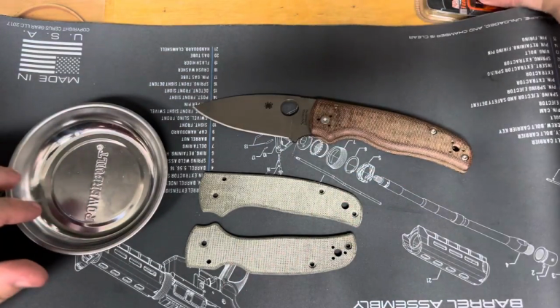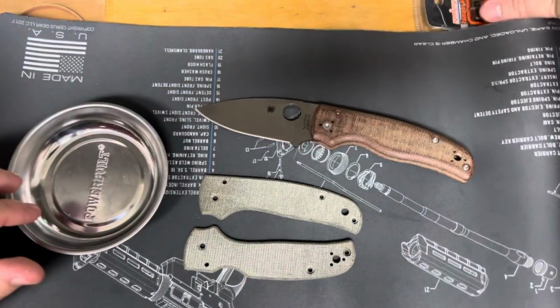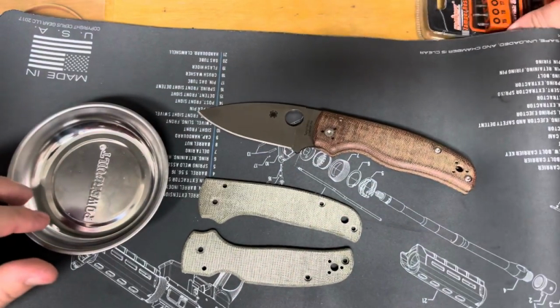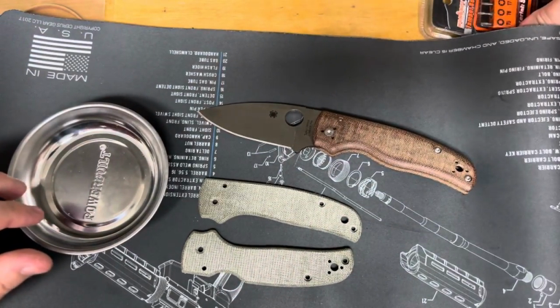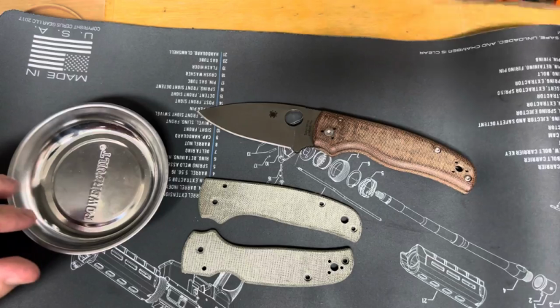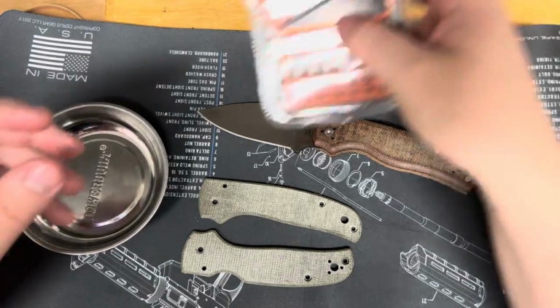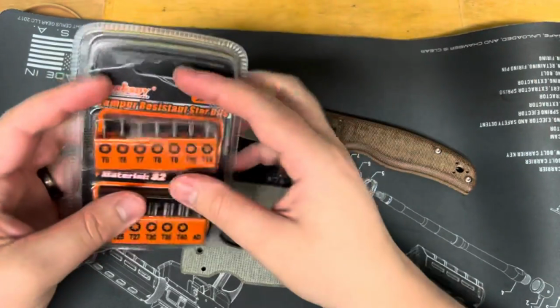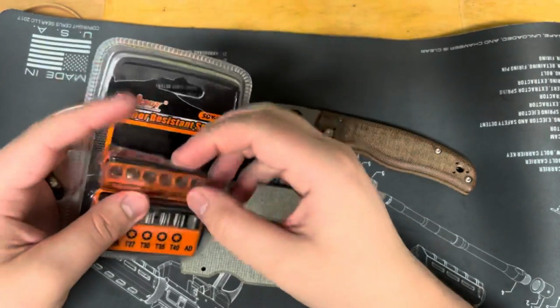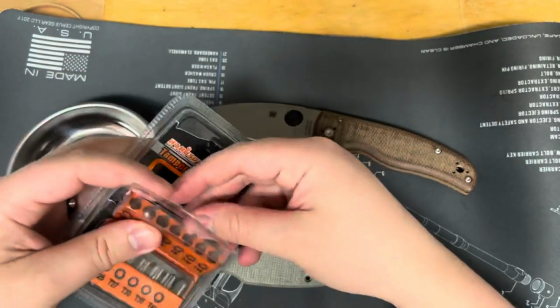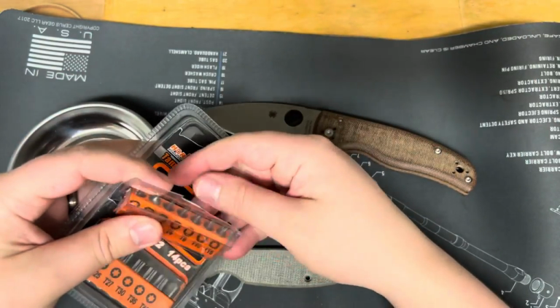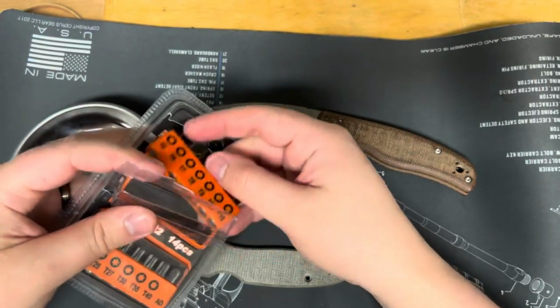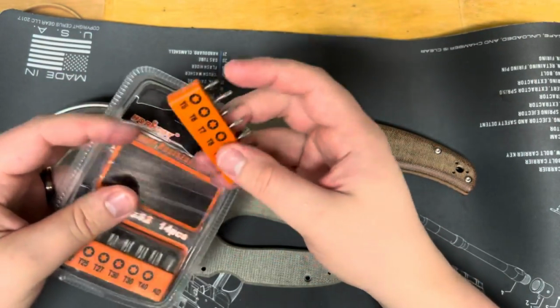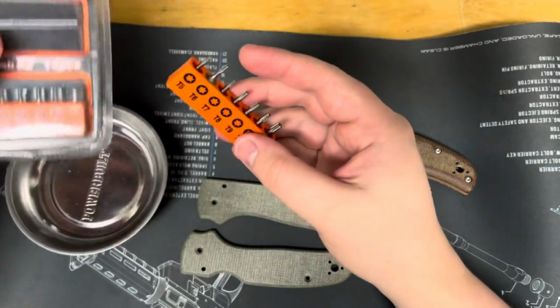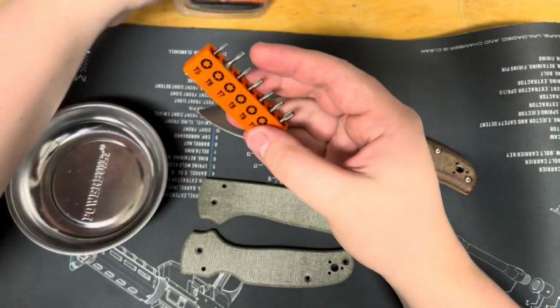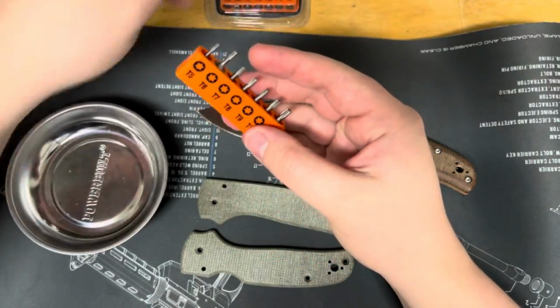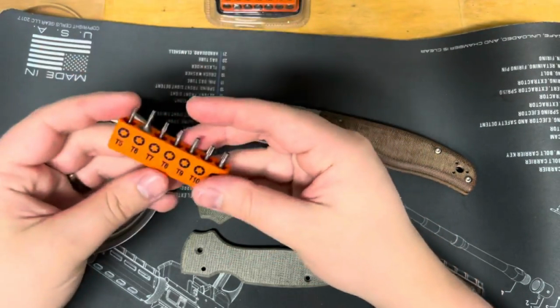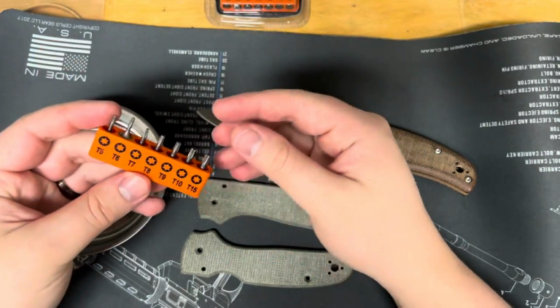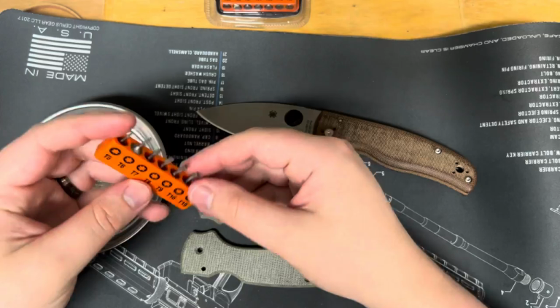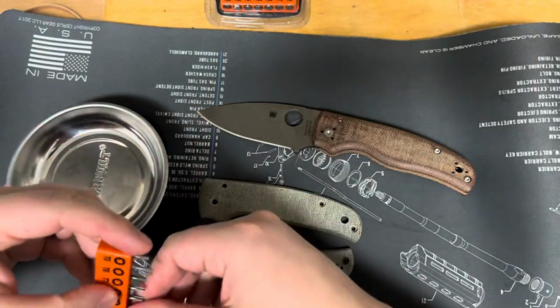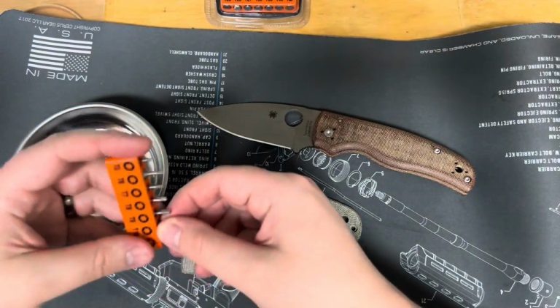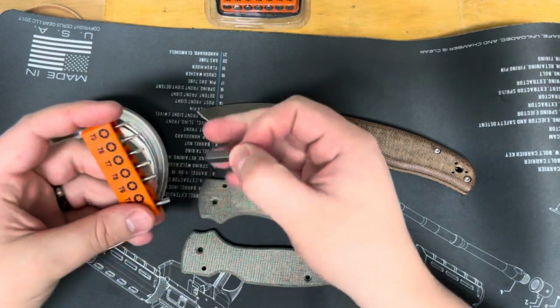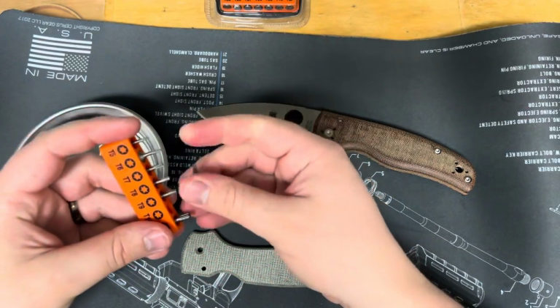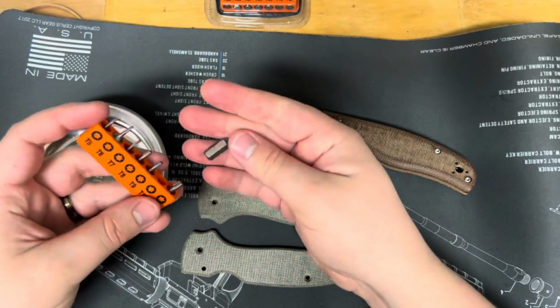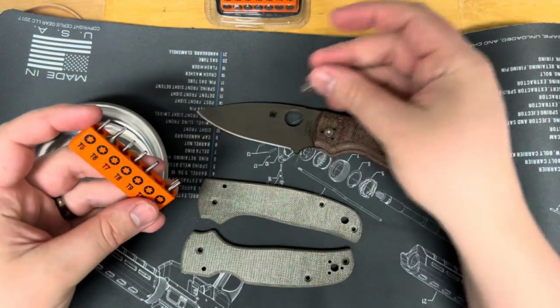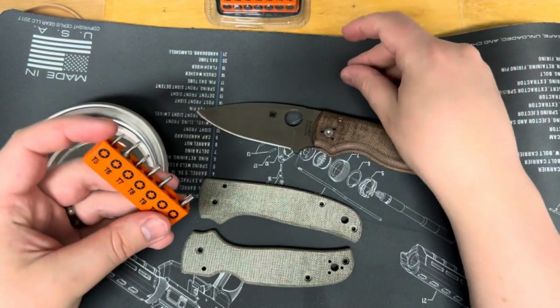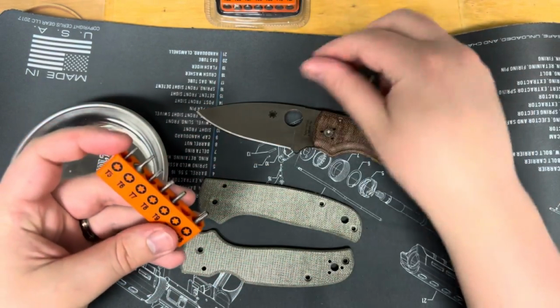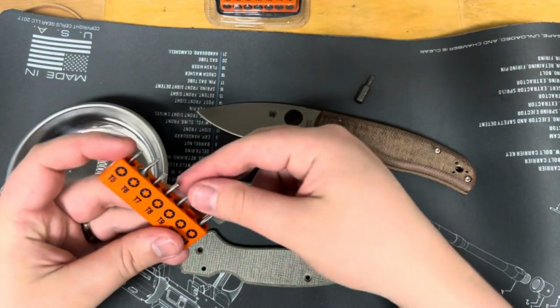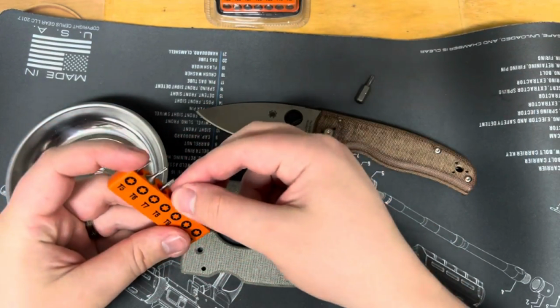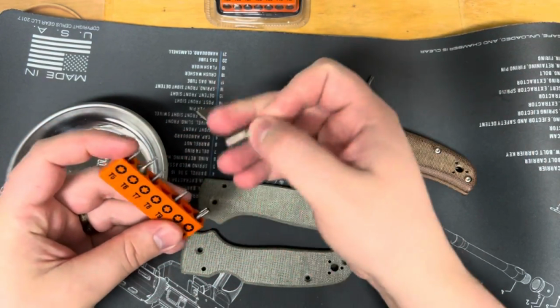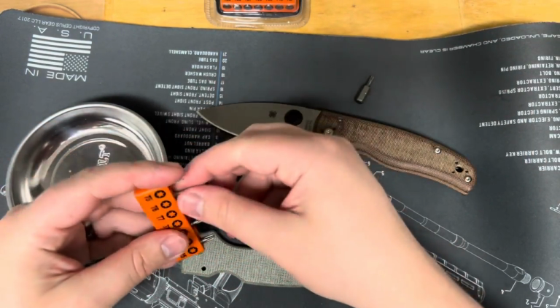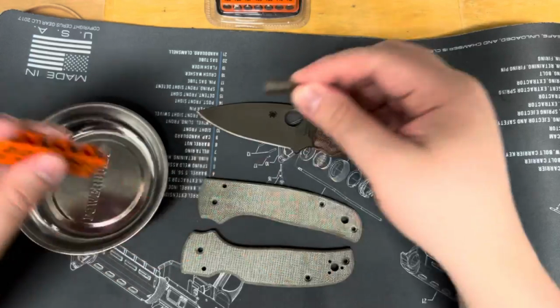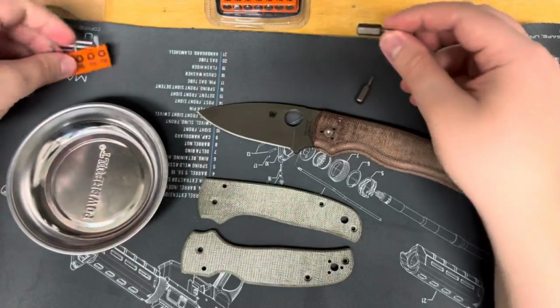If you guys are doing this, I believe all you'll need for the Shaman is a T-8, and for the pocket clip you'll need — actually, the pivot might be a T-10, so we're going to grab our T-10, T-8, and T-6.